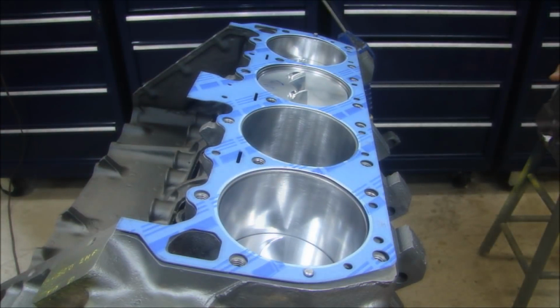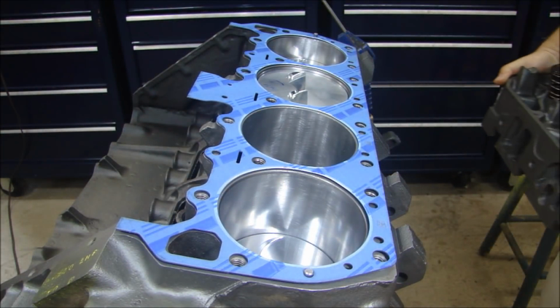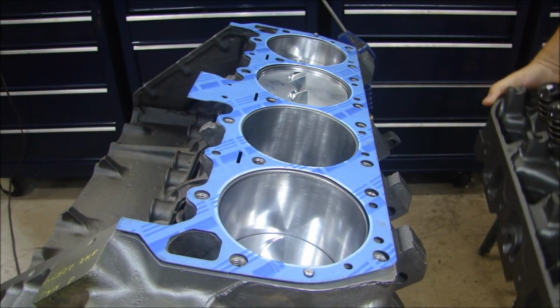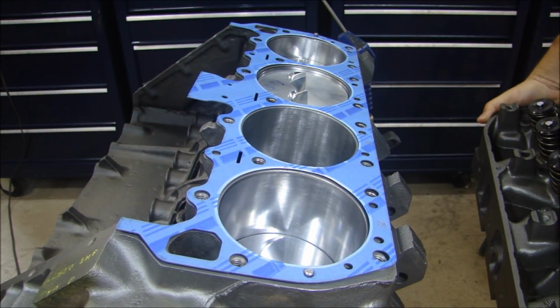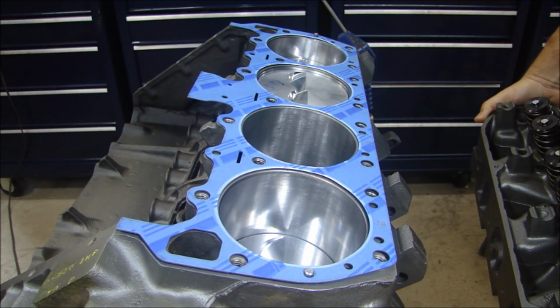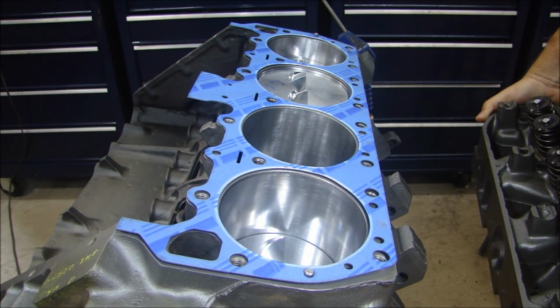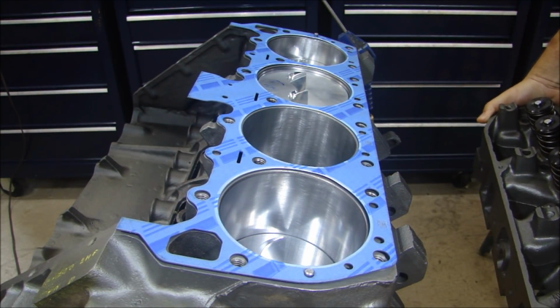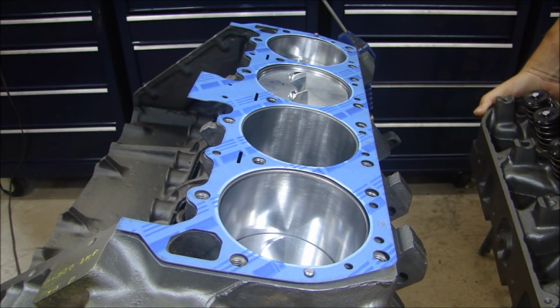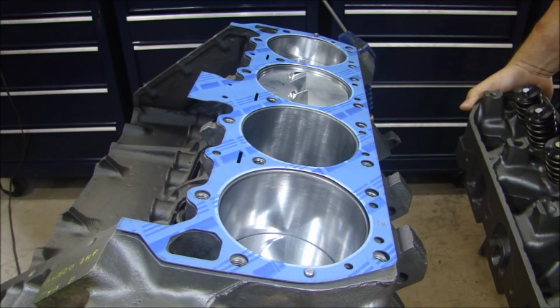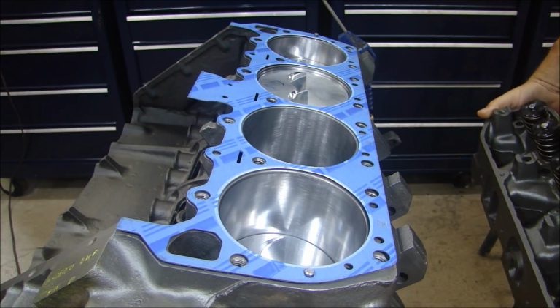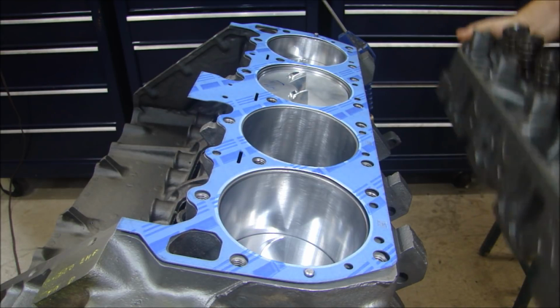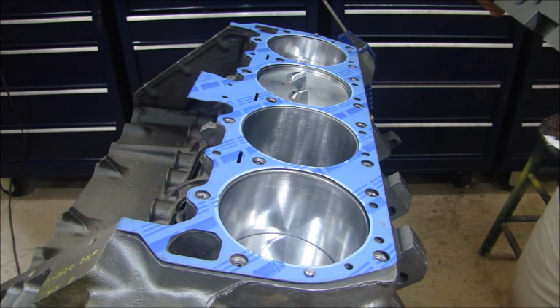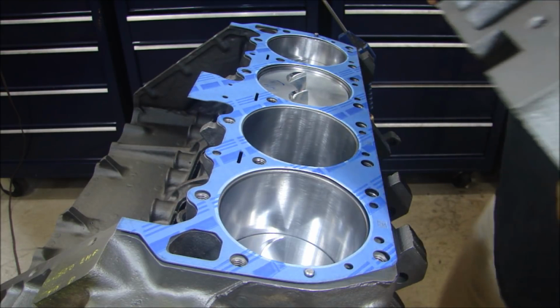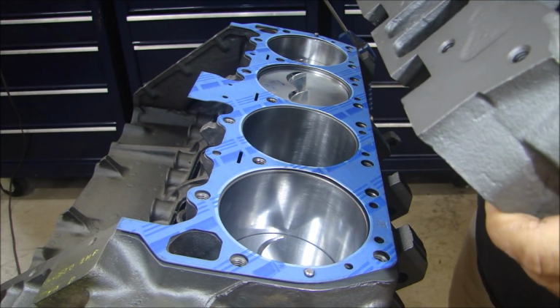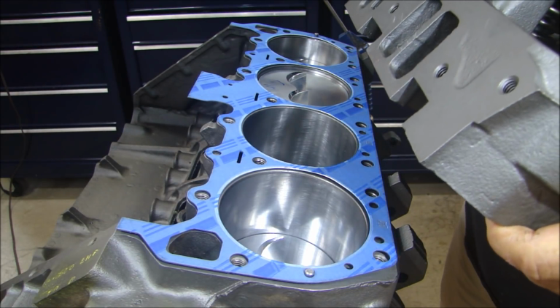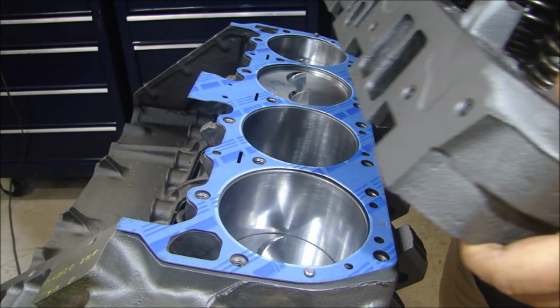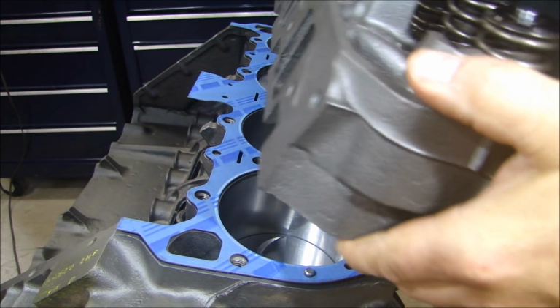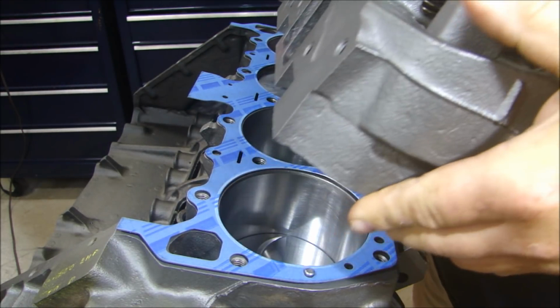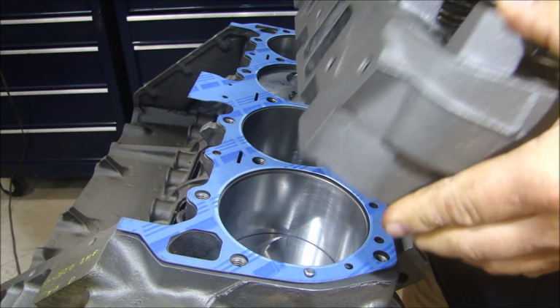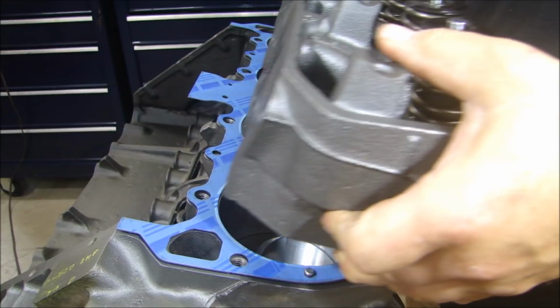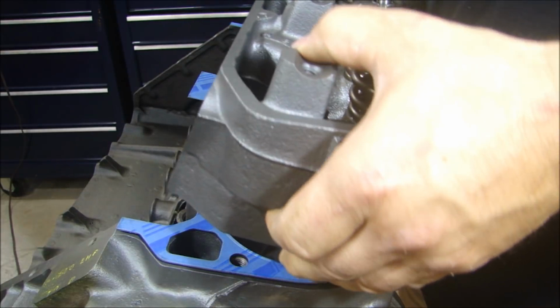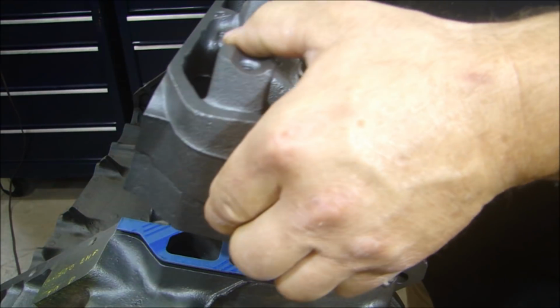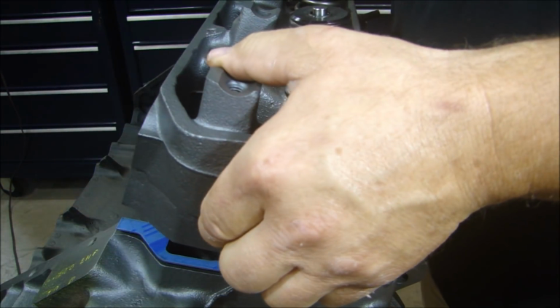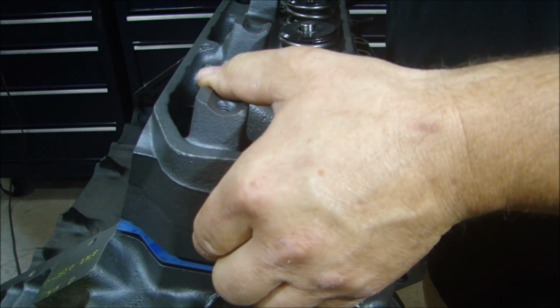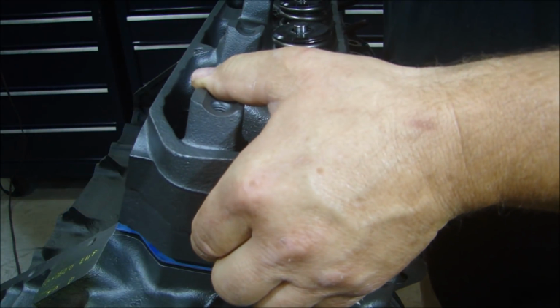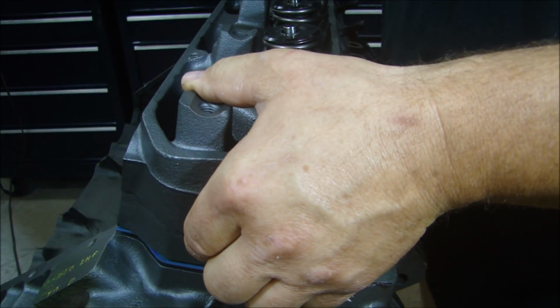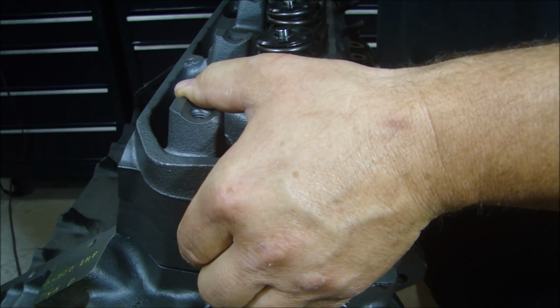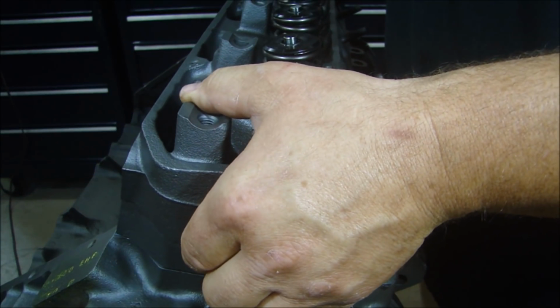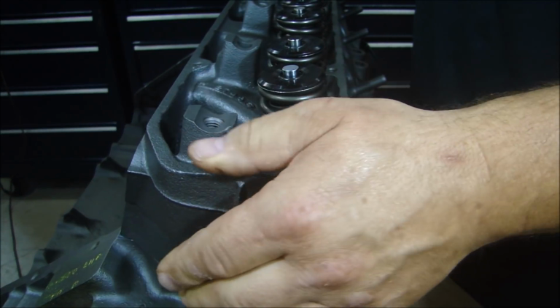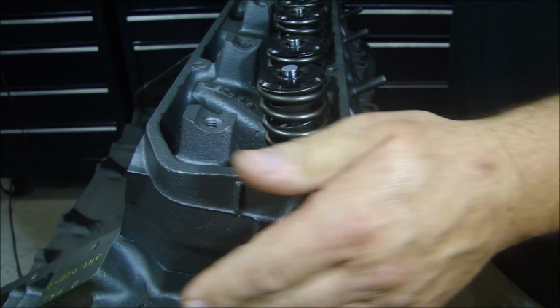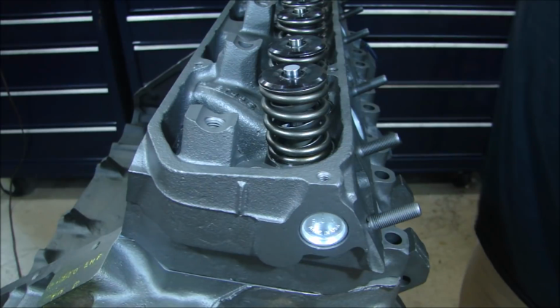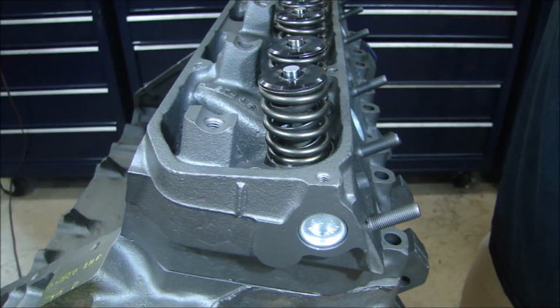You'll probably notice I've had the engine stand turned so that the head deck is straight up, so when I go to put my cylinder head on, I don't have to strain myself to try and hold it on an angle. Sit the cylinder head just like that.